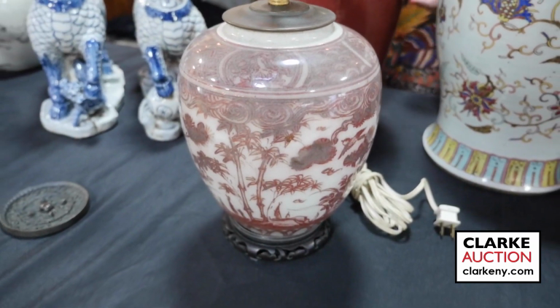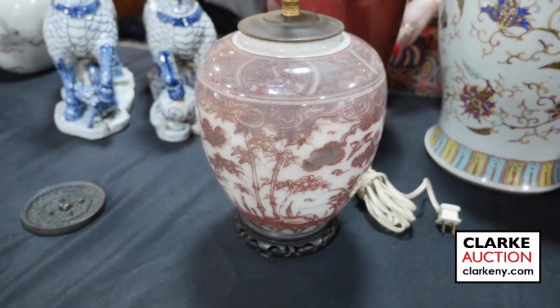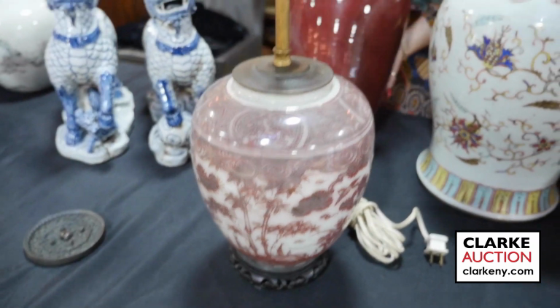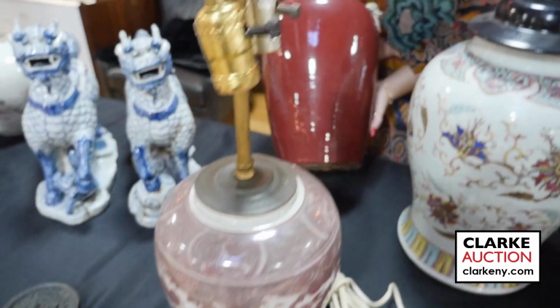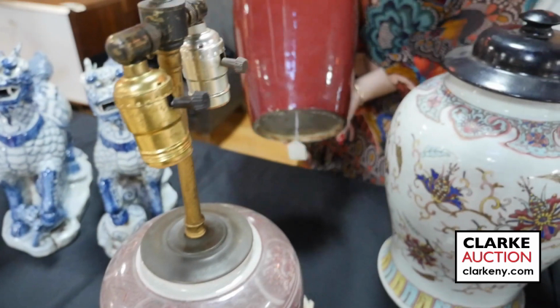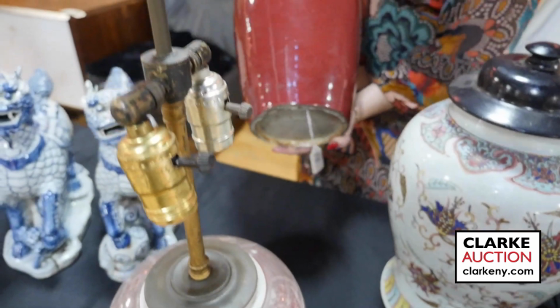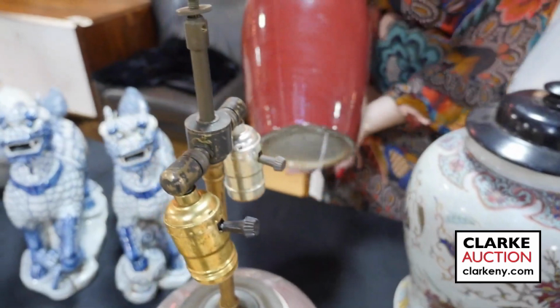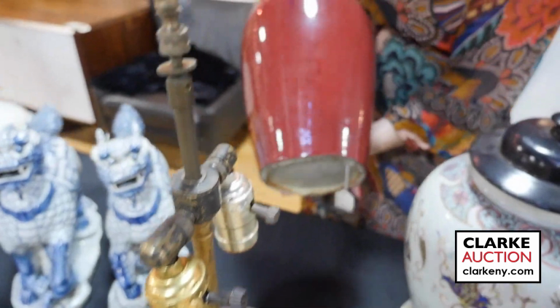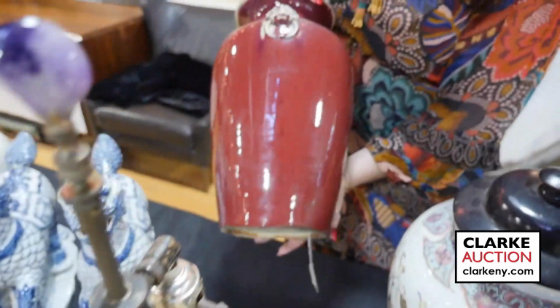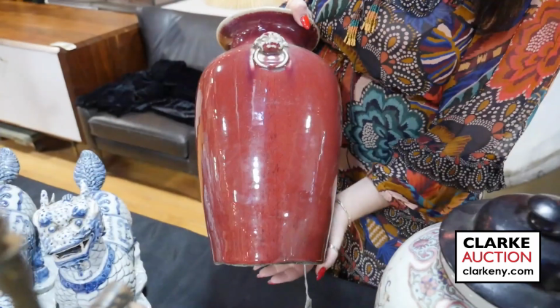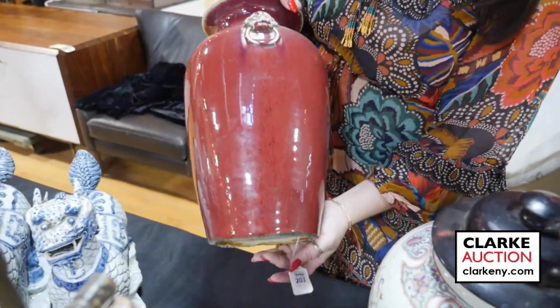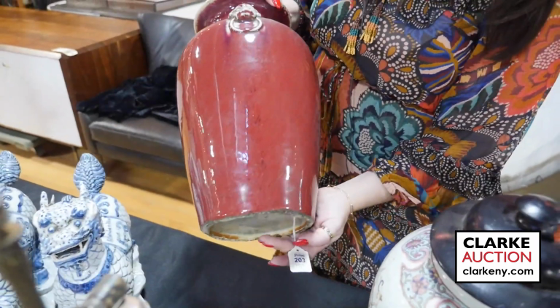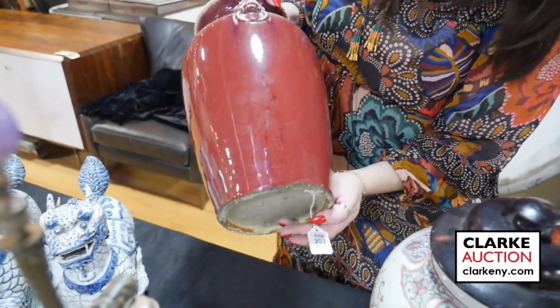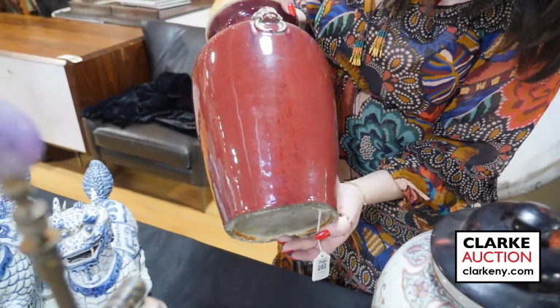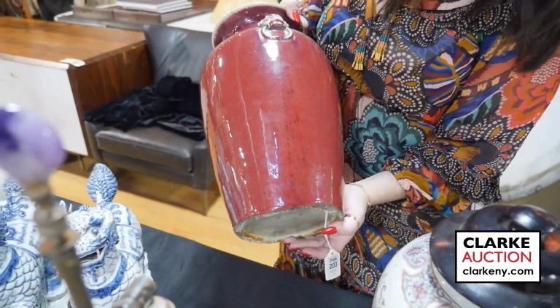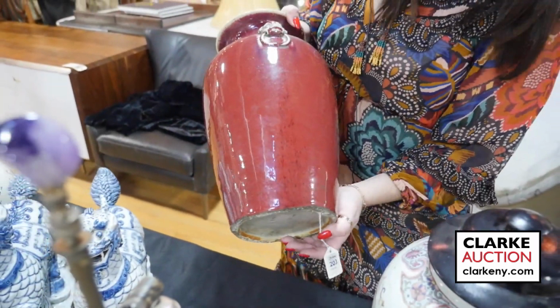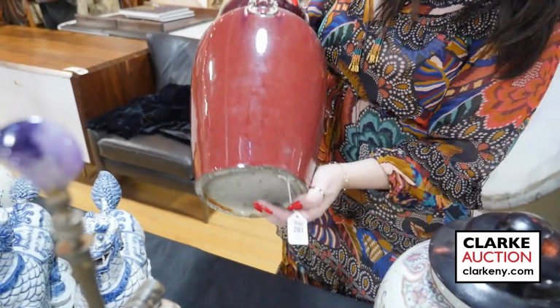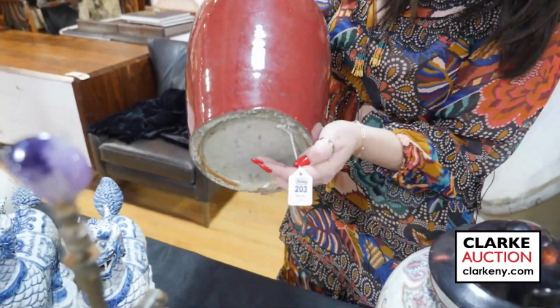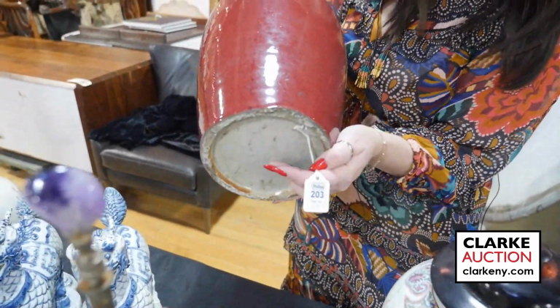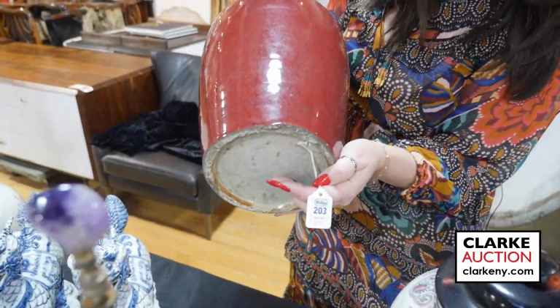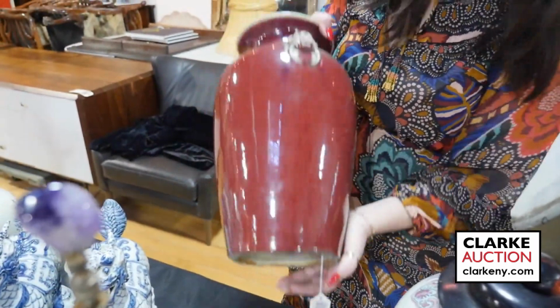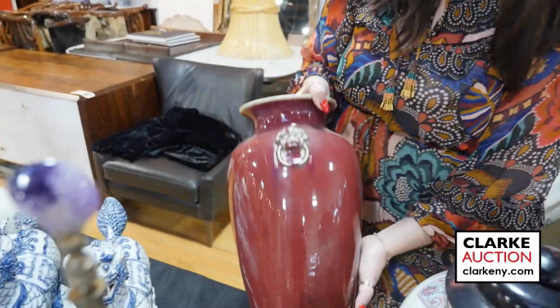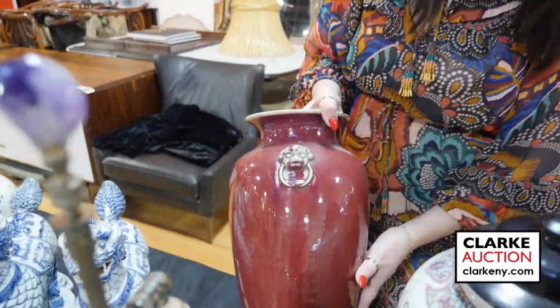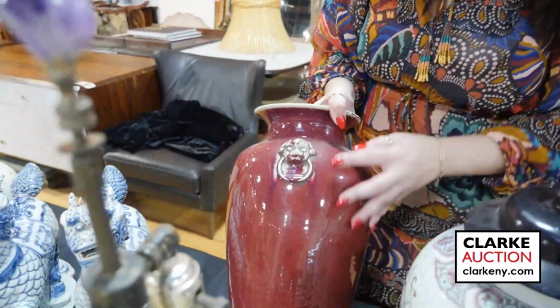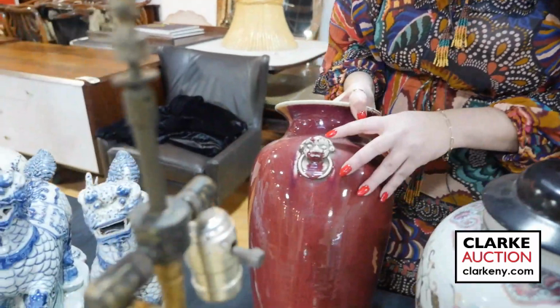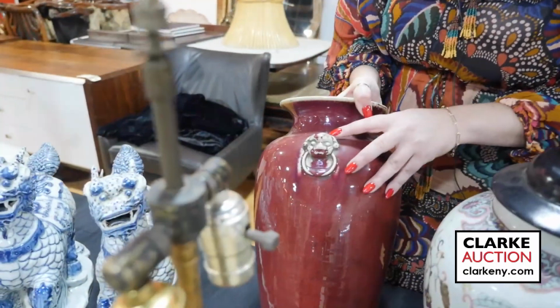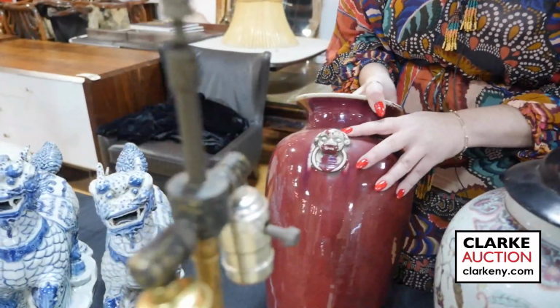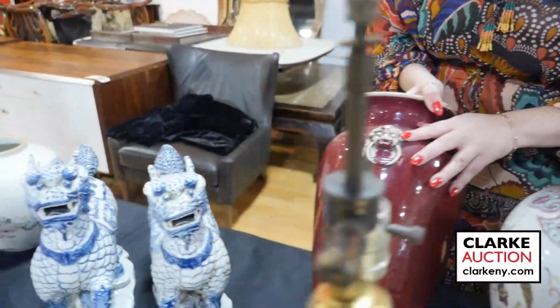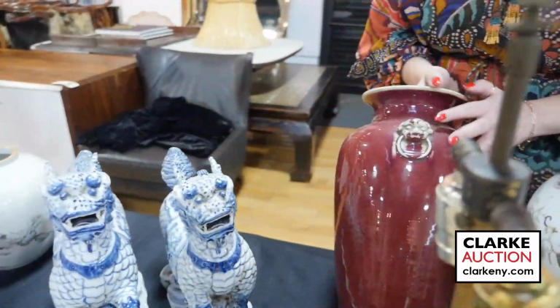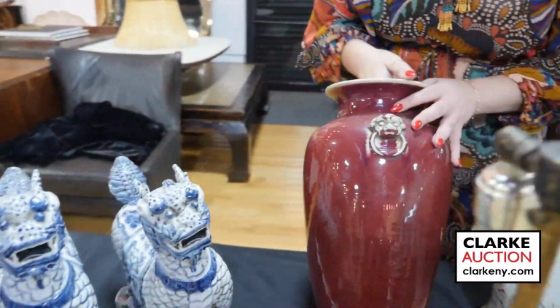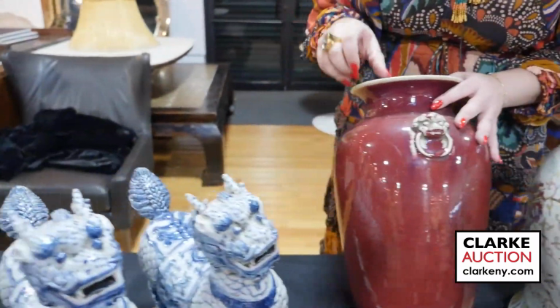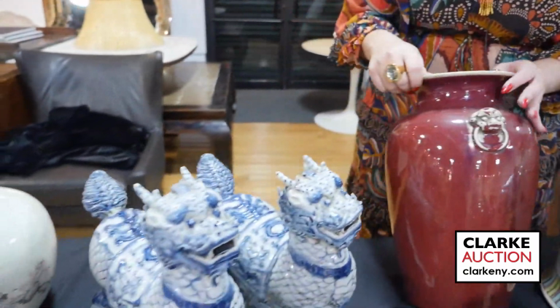Again from our Queens estate, we have this sang-de-boeuf vase with the lion's head — ex-Phillips. You can see the hang tag here, and this nice food dog head with ring handles.